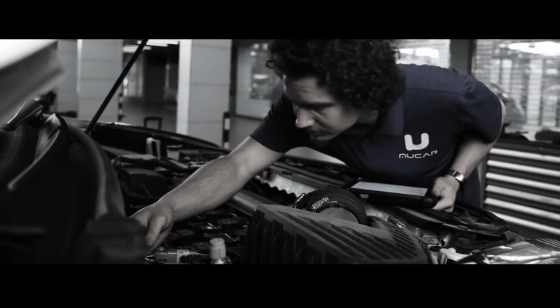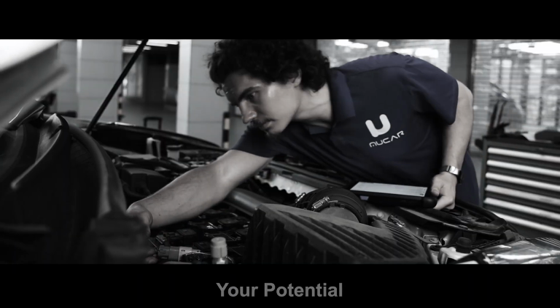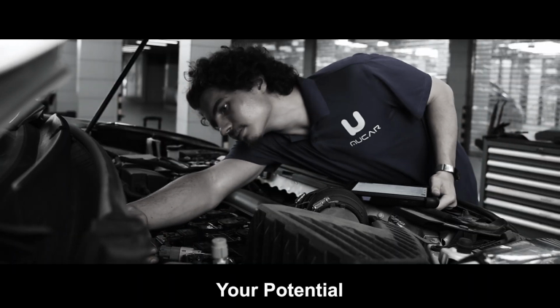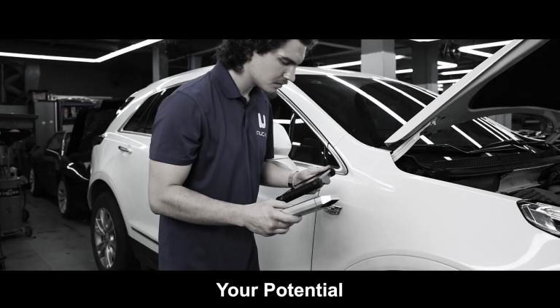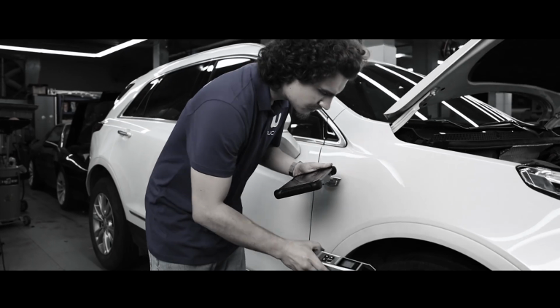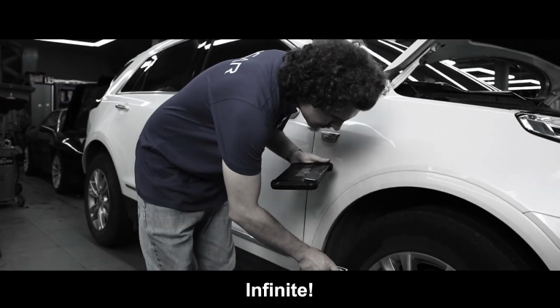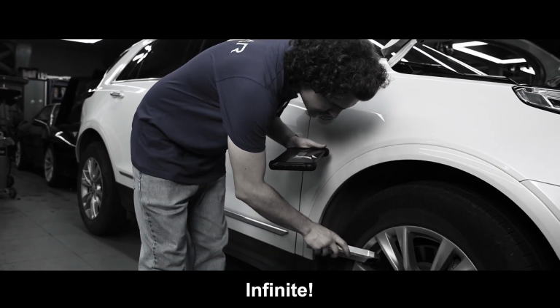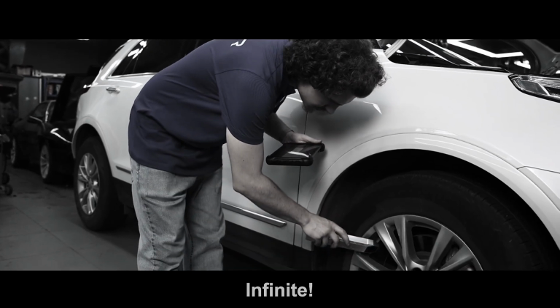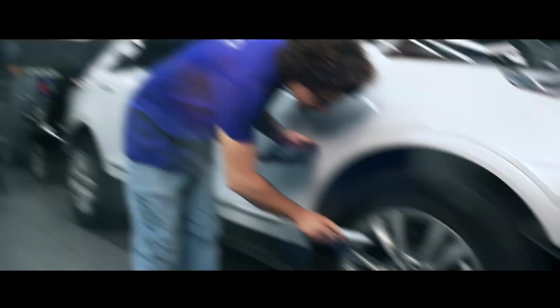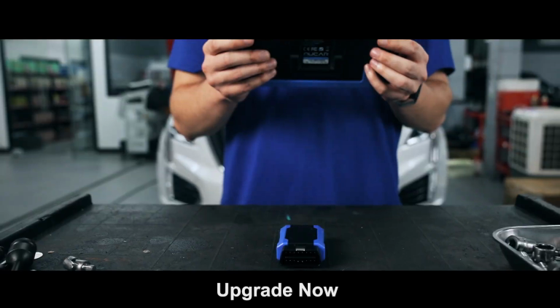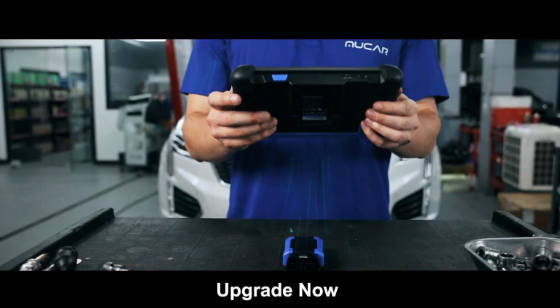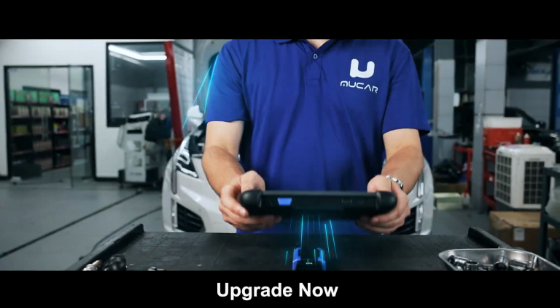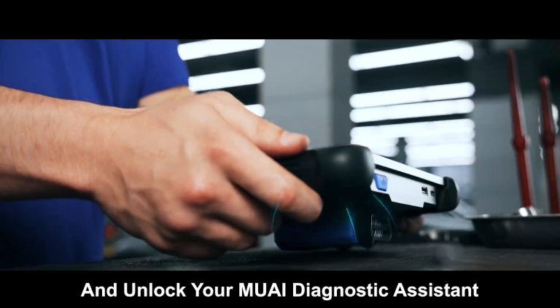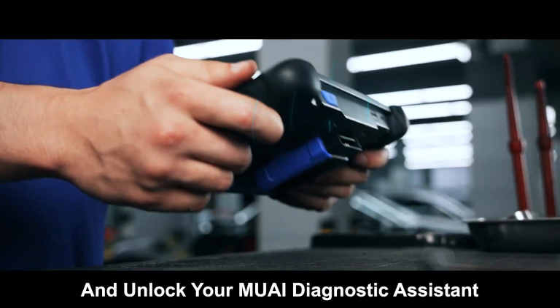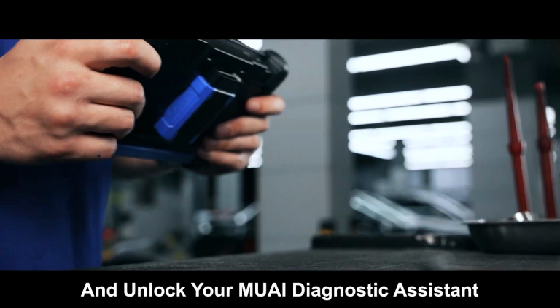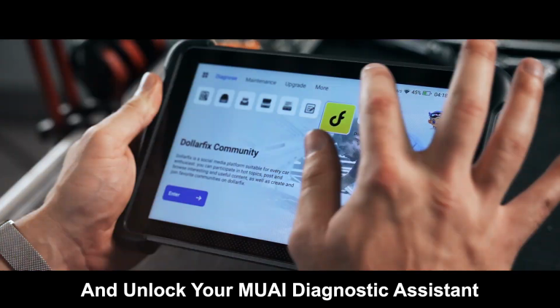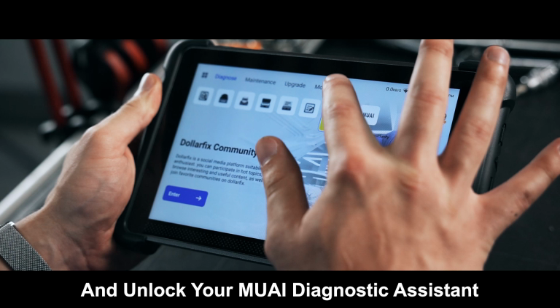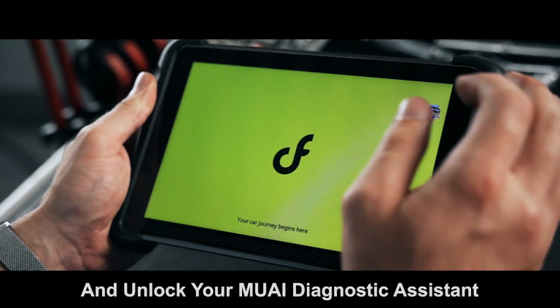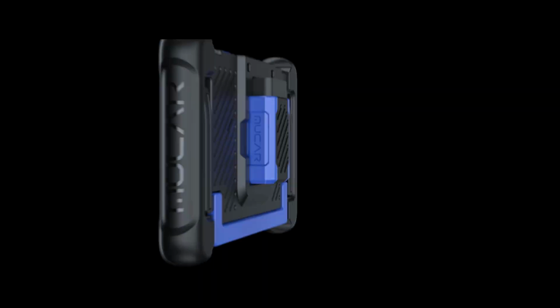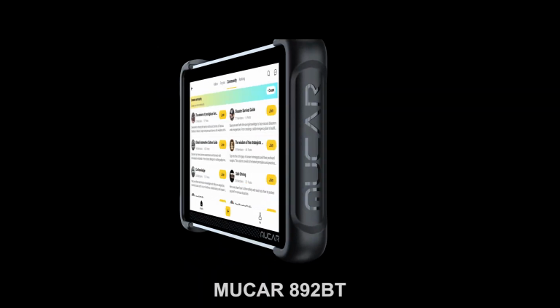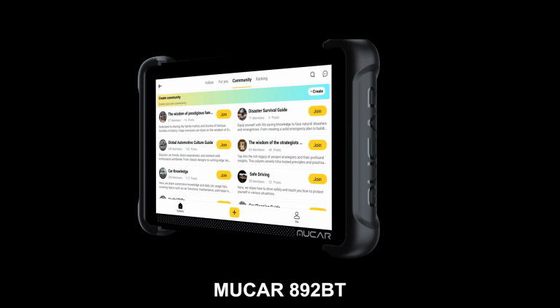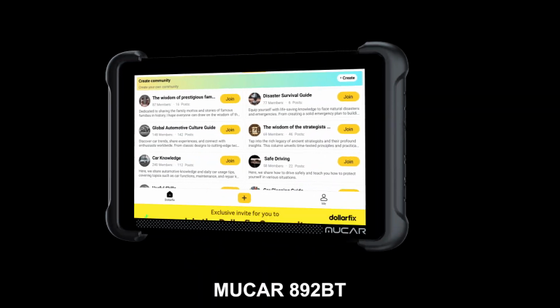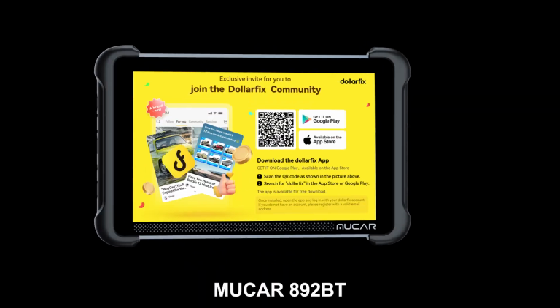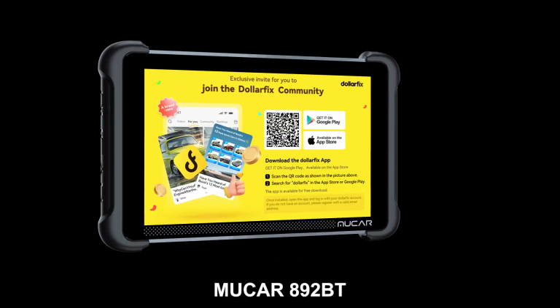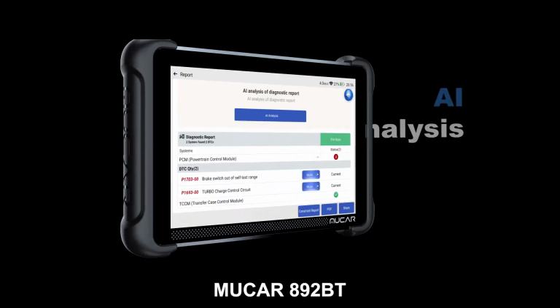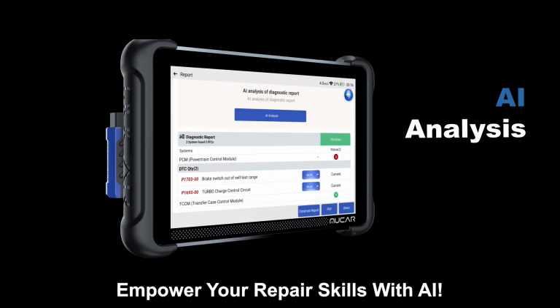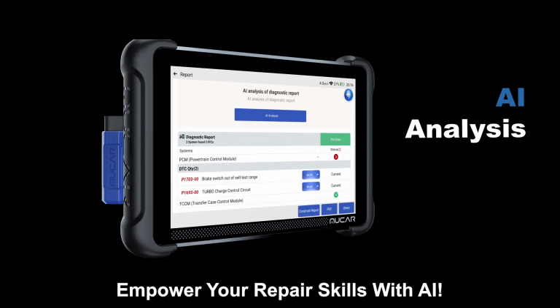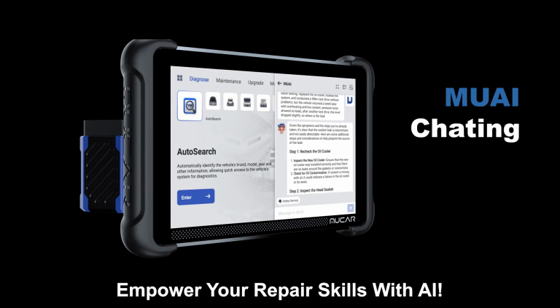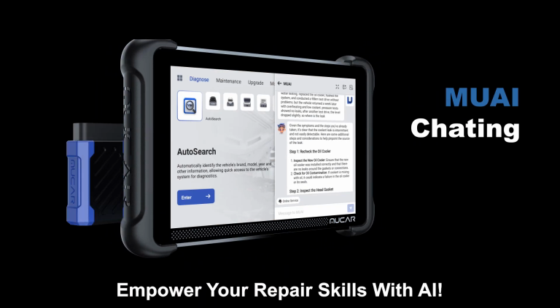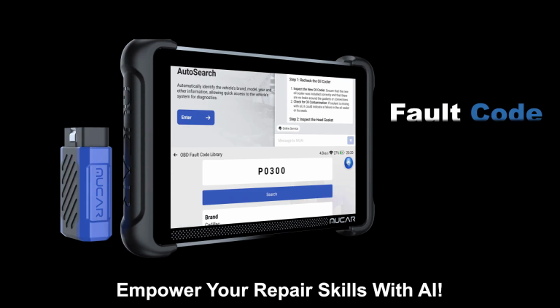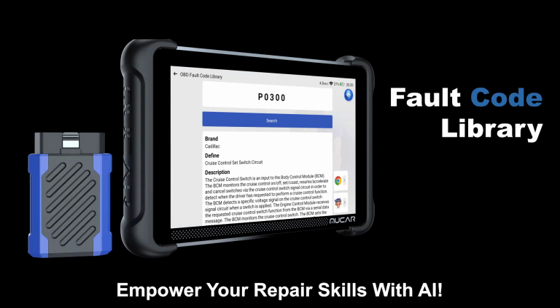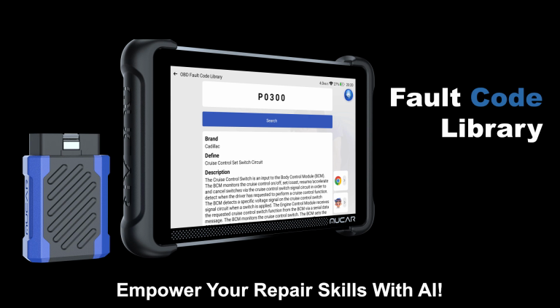Your potential? Infinite. Upgrade now. Unlock your MU AI Diagnostic Assisting. Mukar 892BT — empower your repair skills with MU AI.